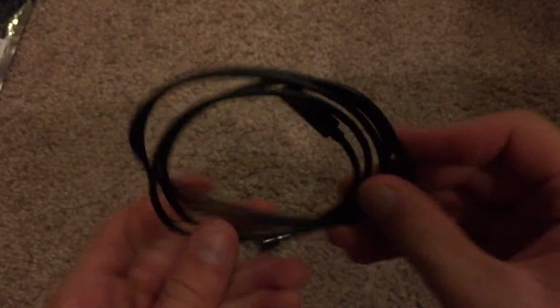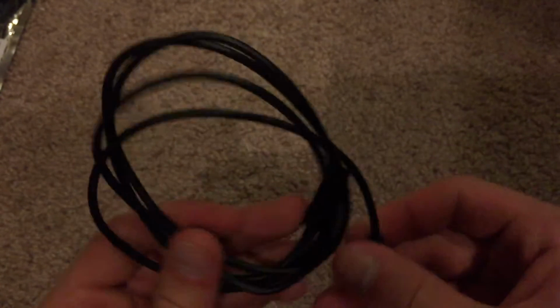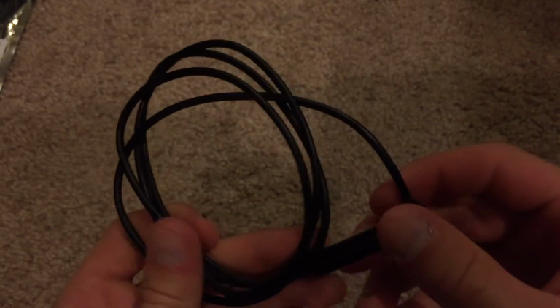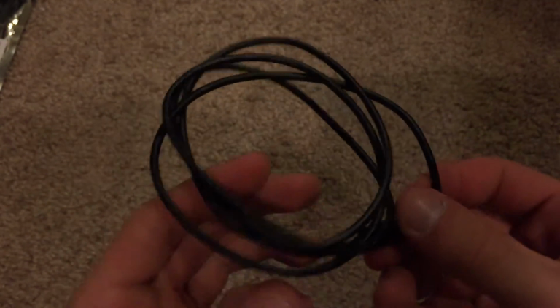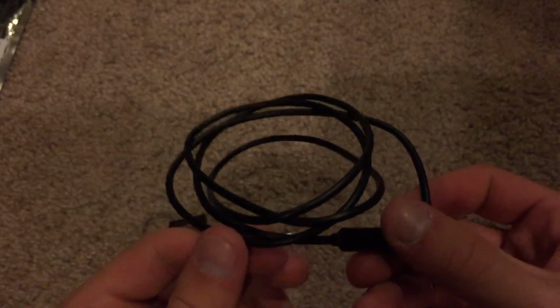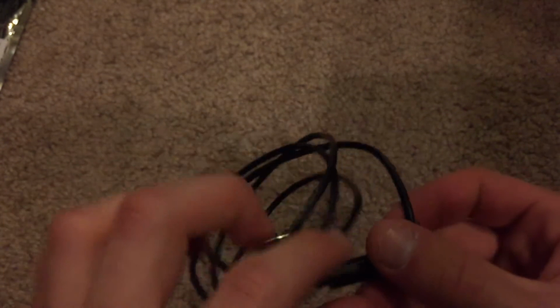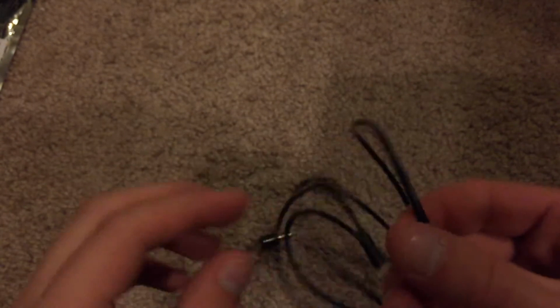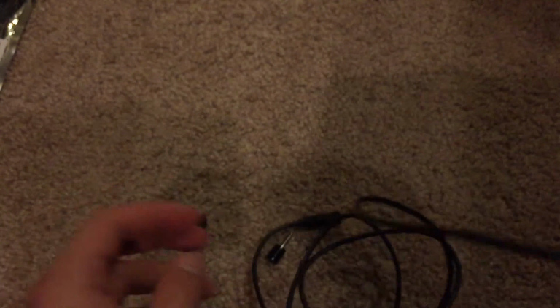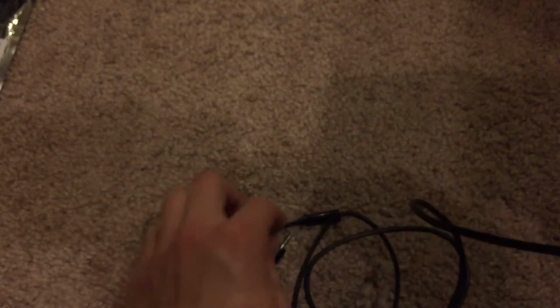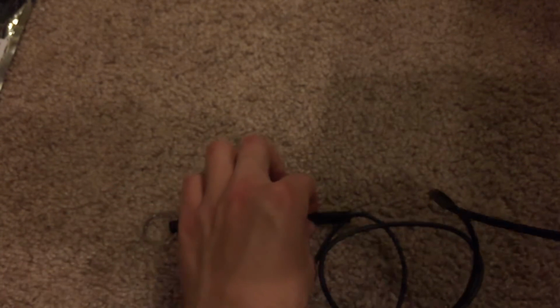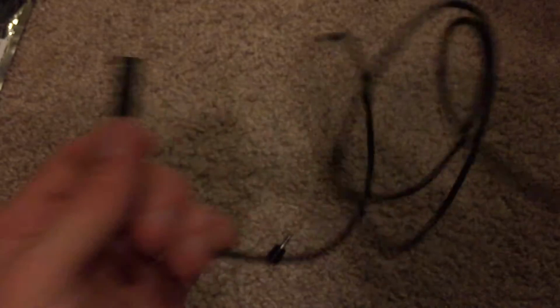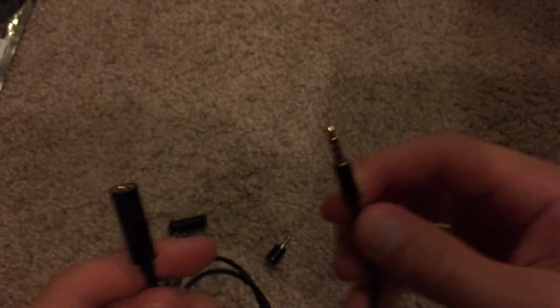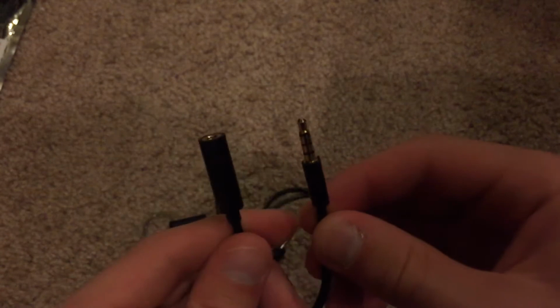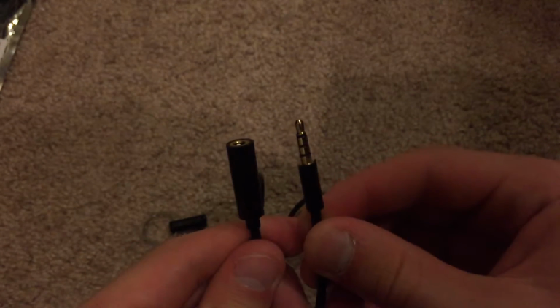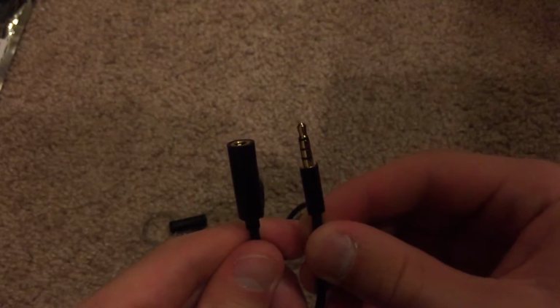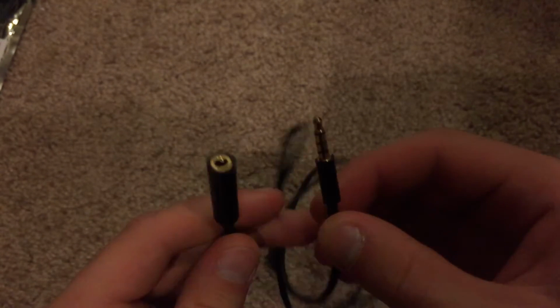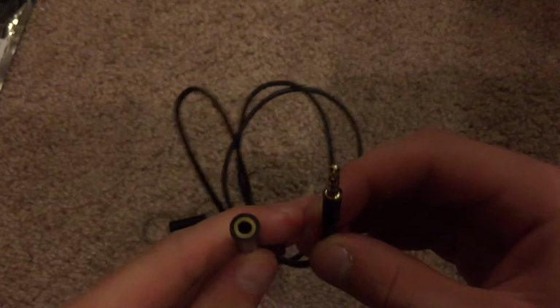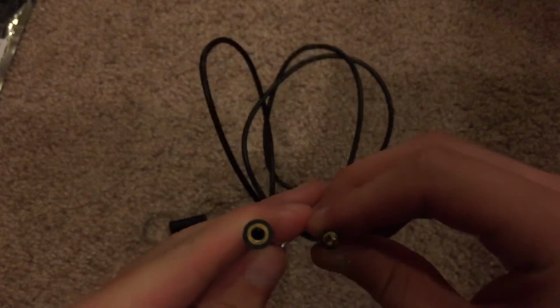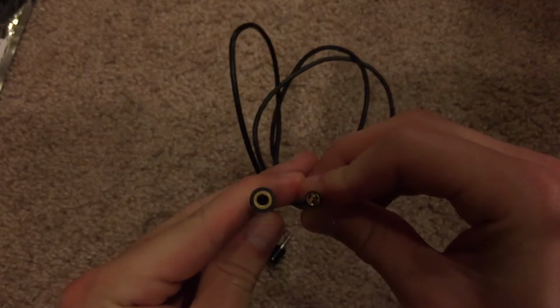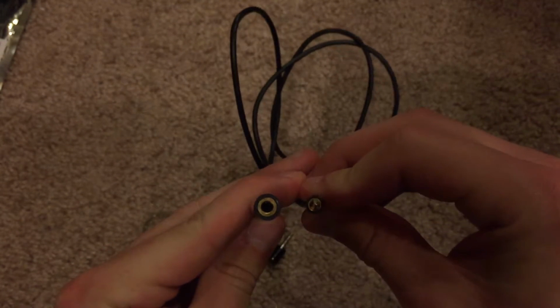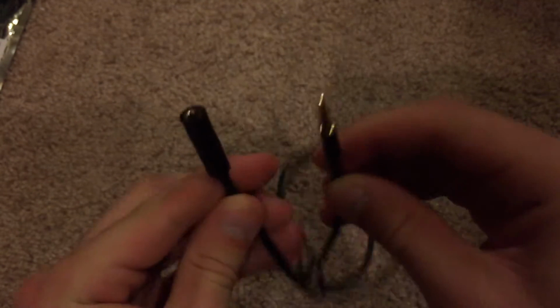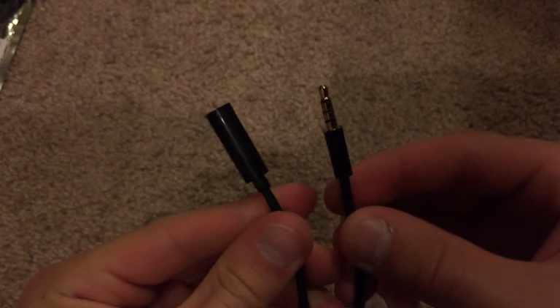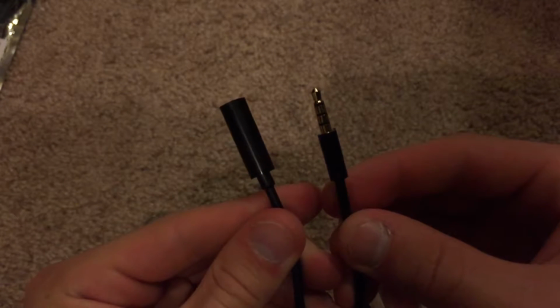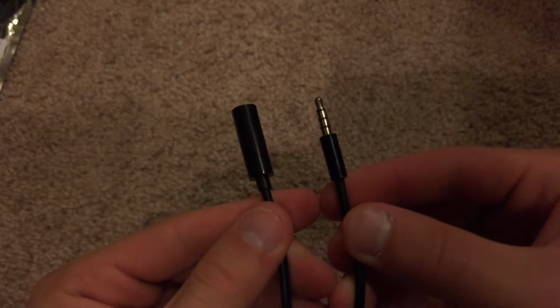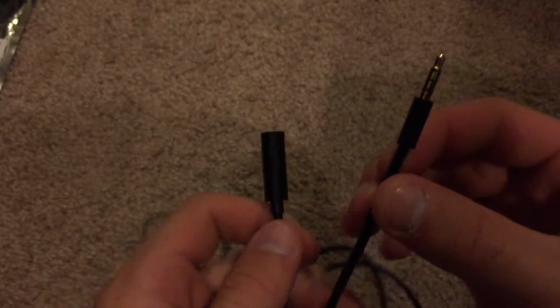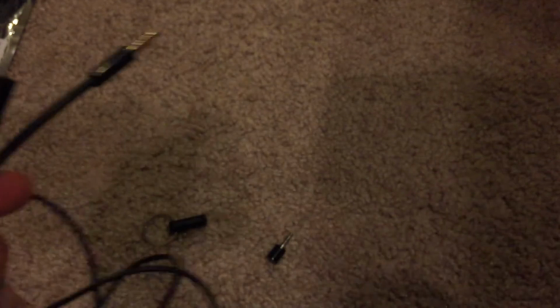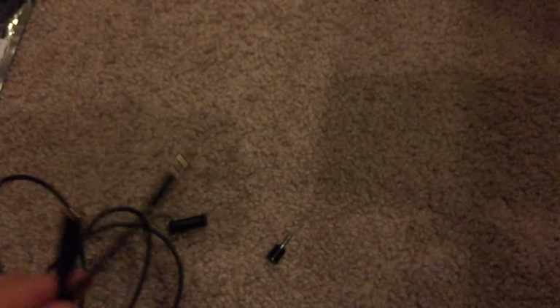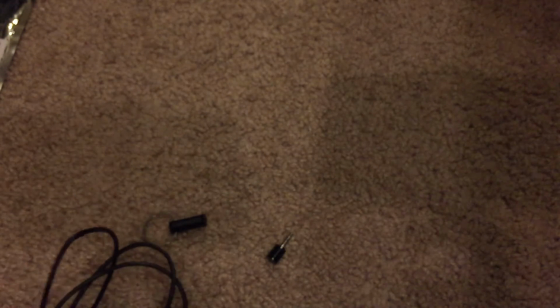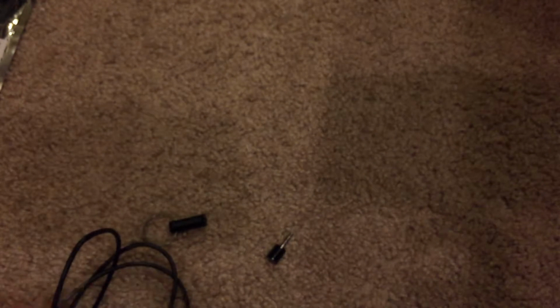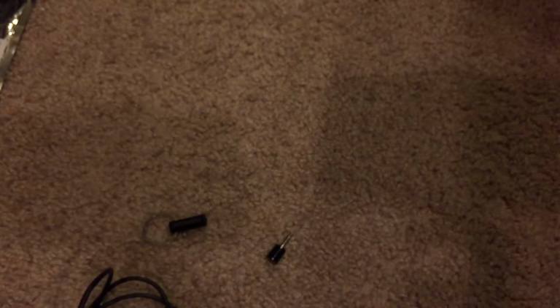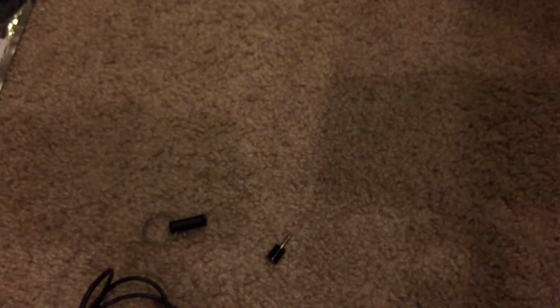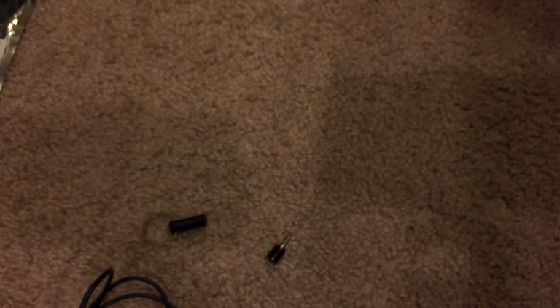Here's what the Thermoto extension cable looks like — it's a female to male extension. Like I said, I got the 40 inch version.